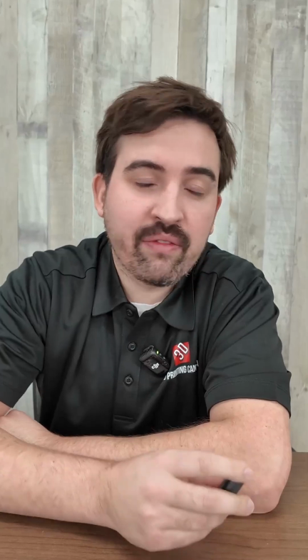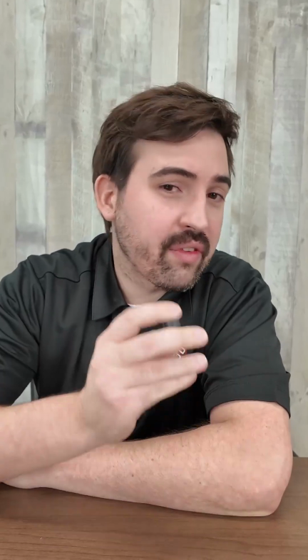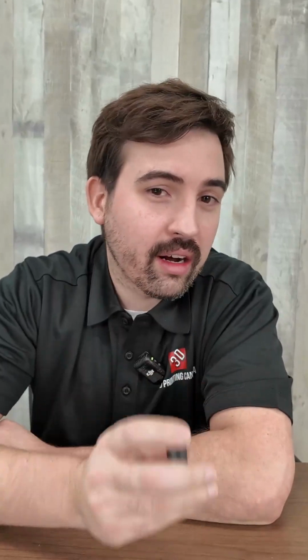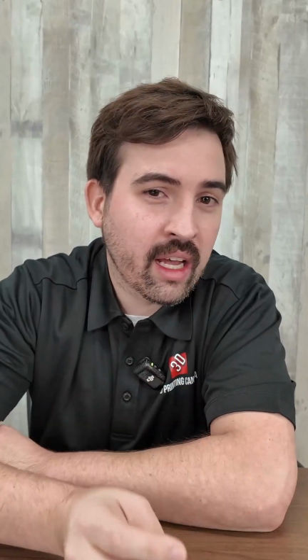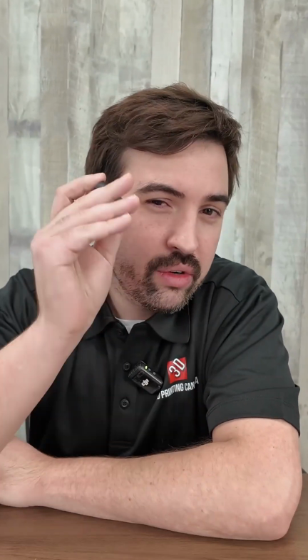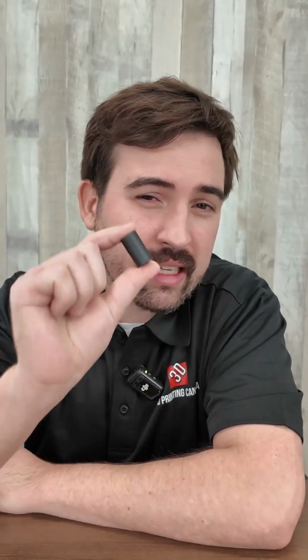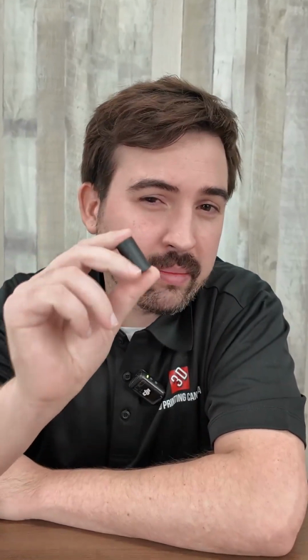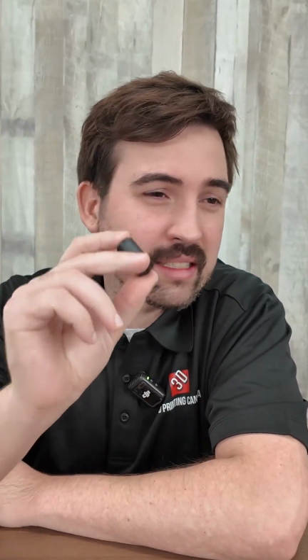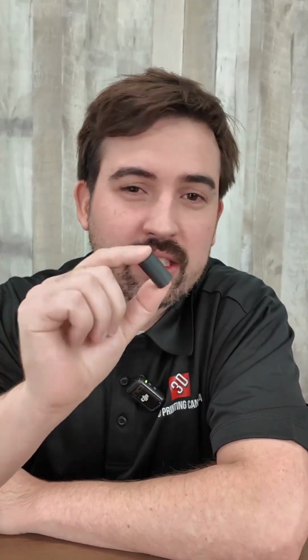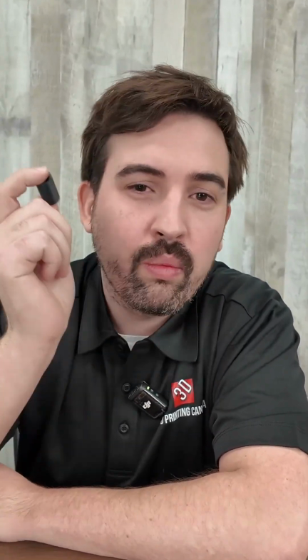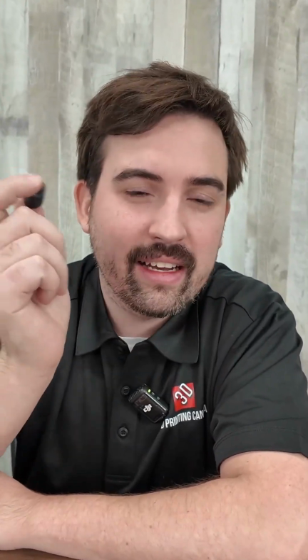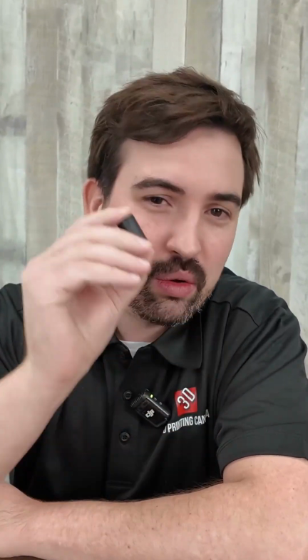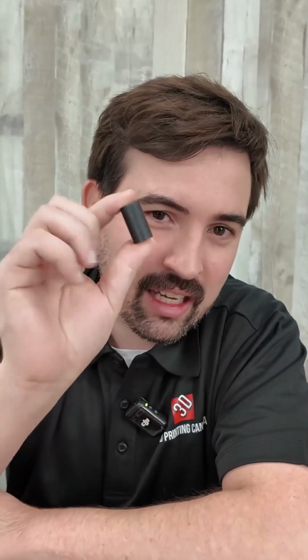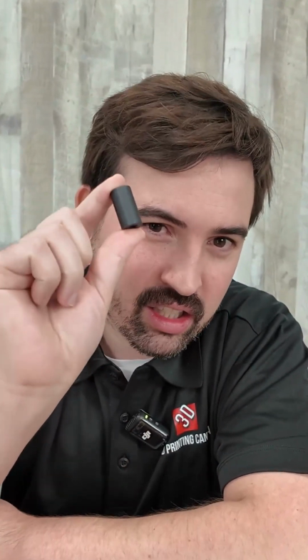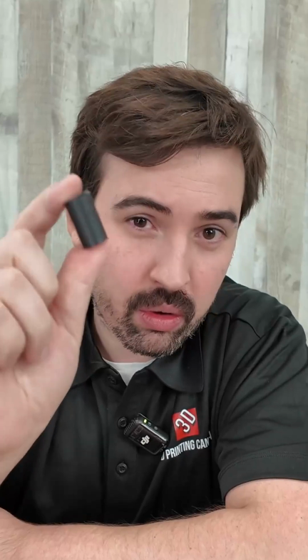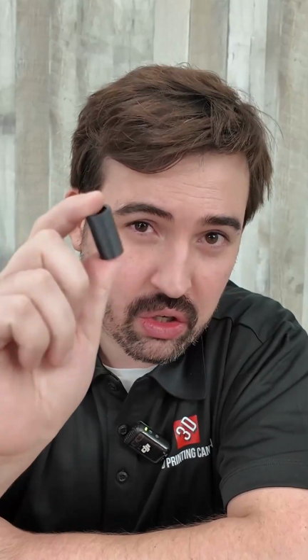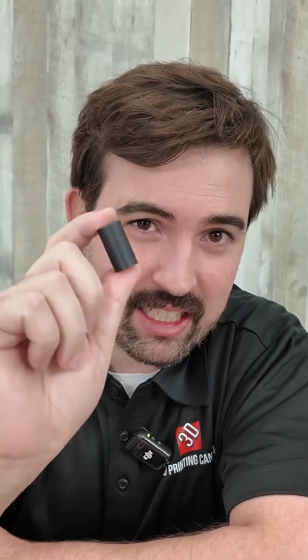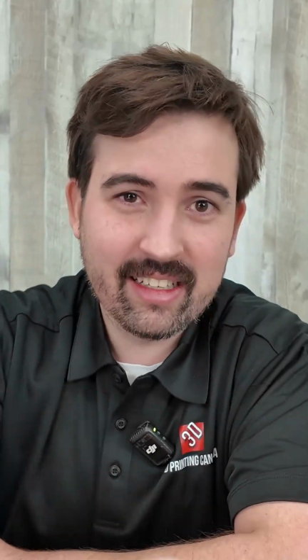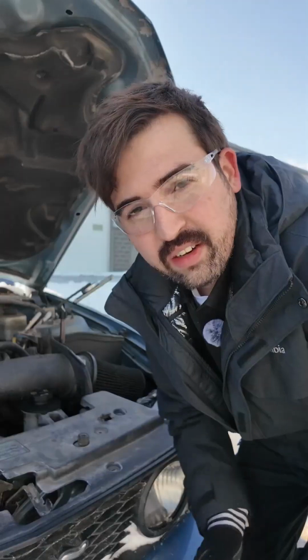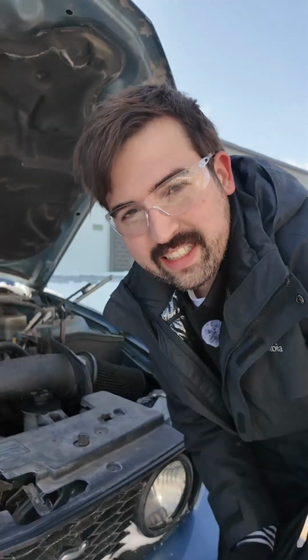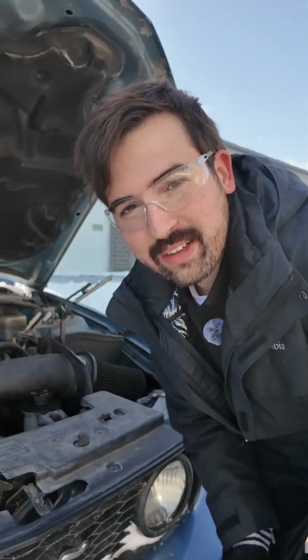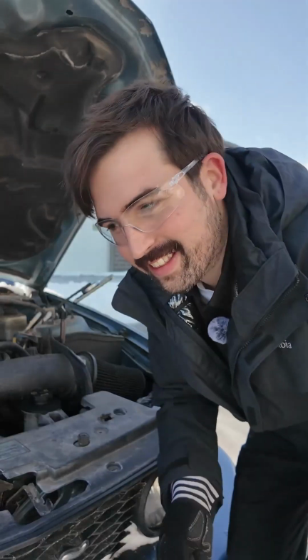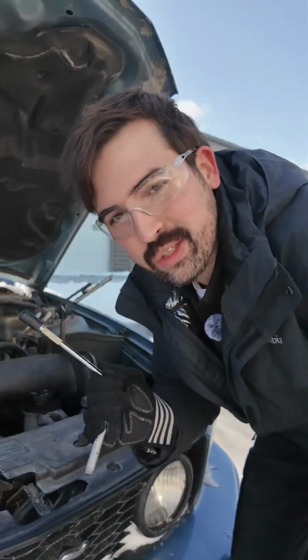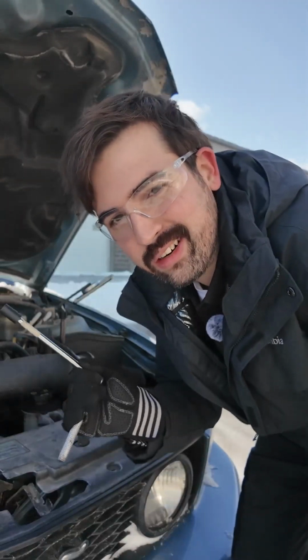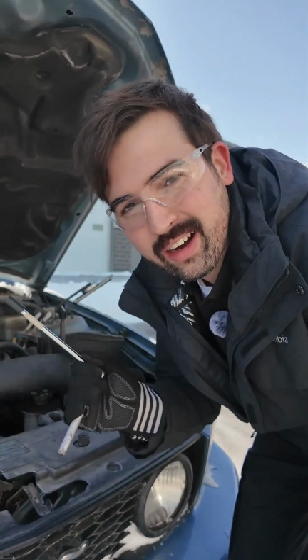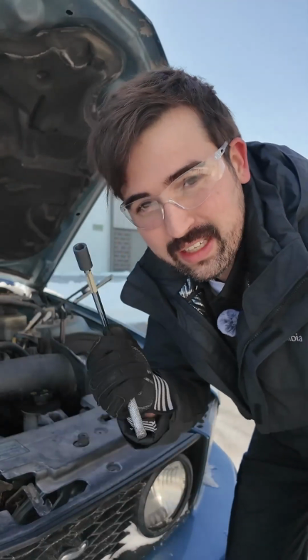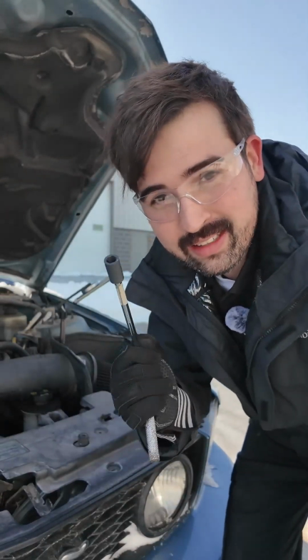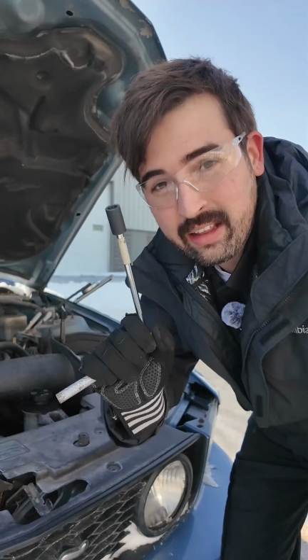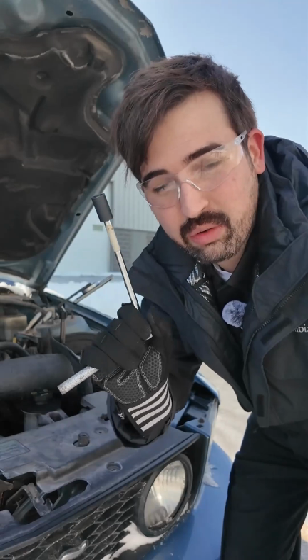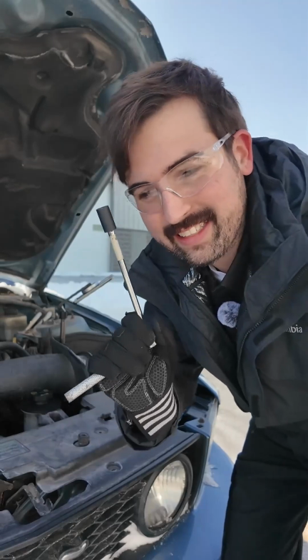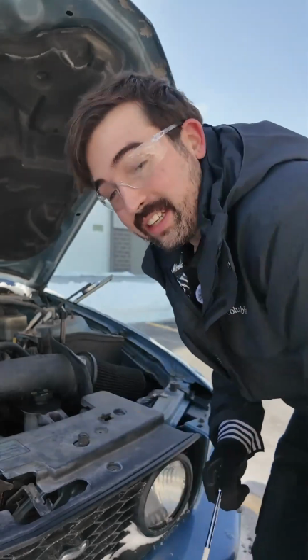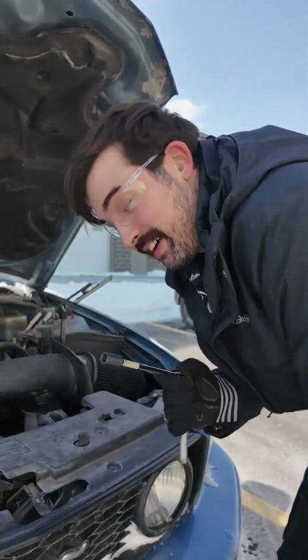If you've ever worked on cars, you know these 10mm ones just go missing. So this could solve the world's shortage. It's a freezing cold day, and this is a 20-year-old car, so if this works, this is a really good sign for this material.